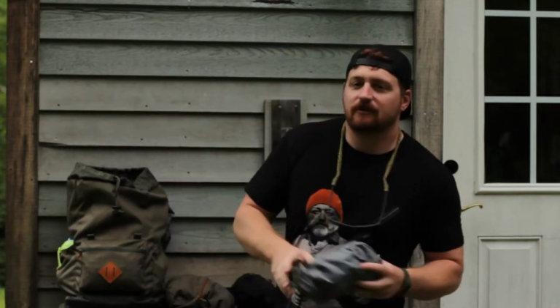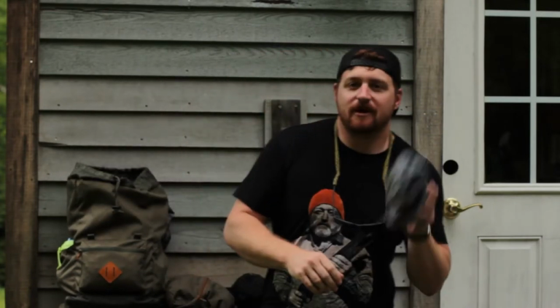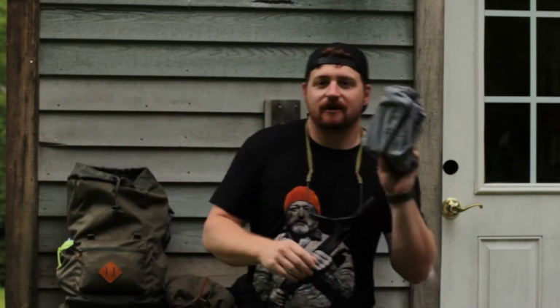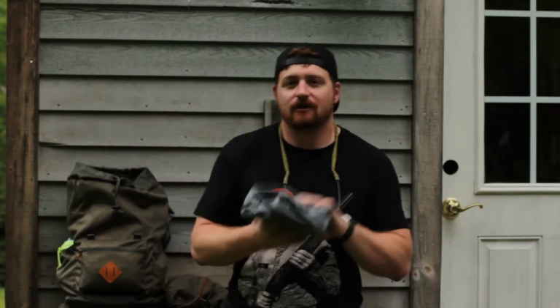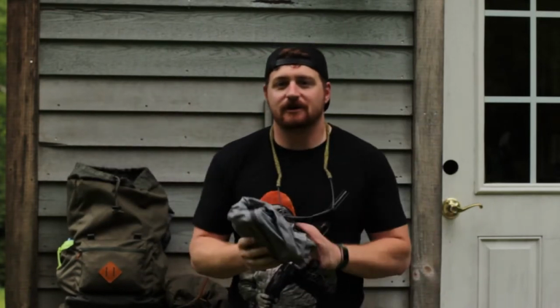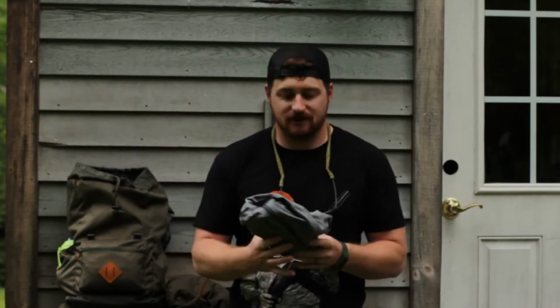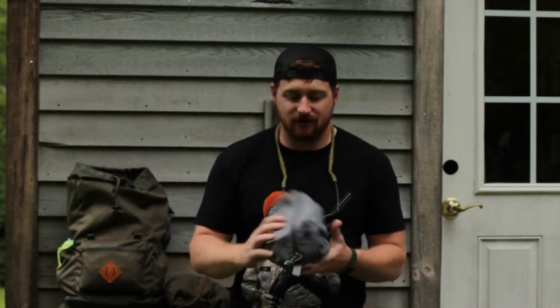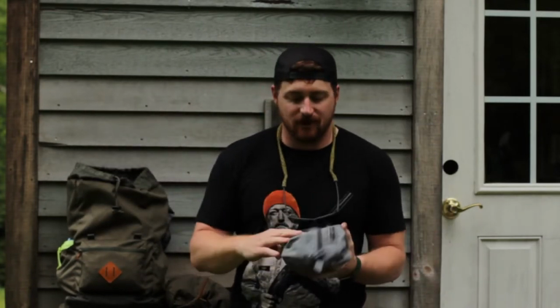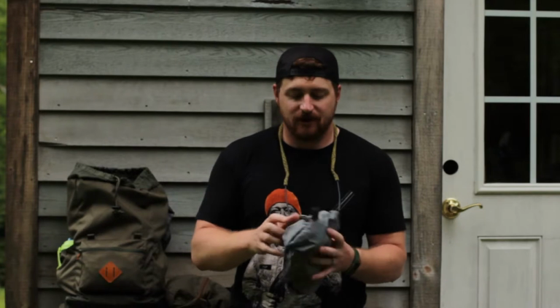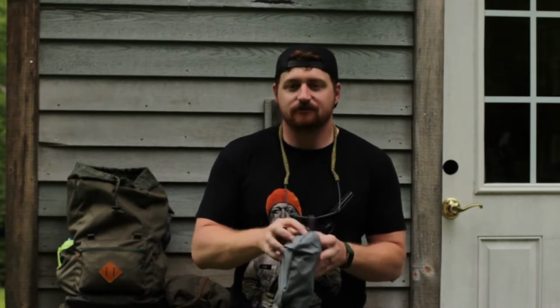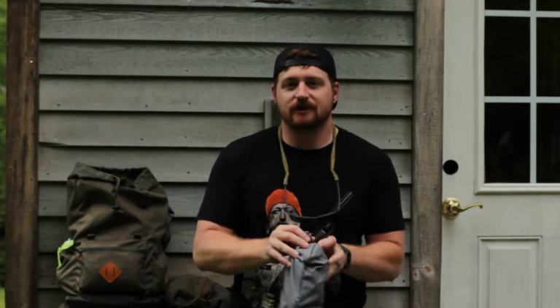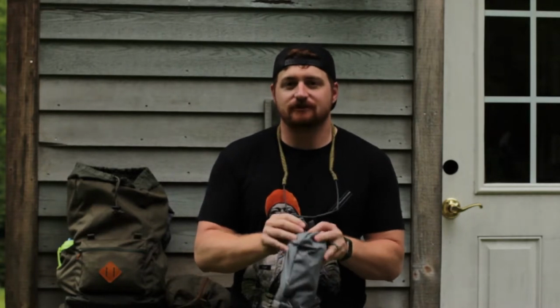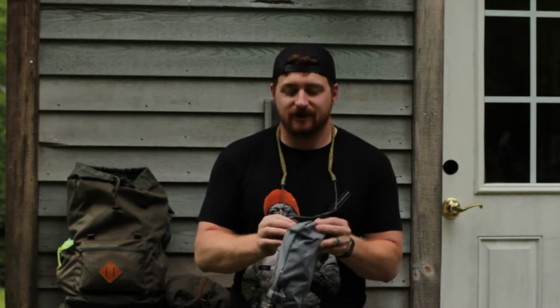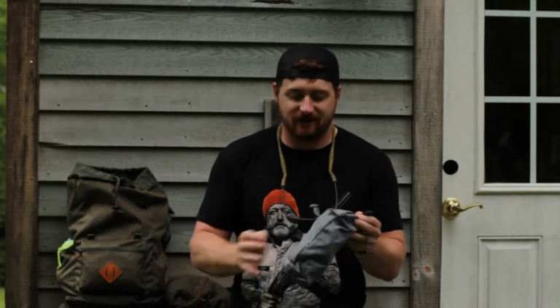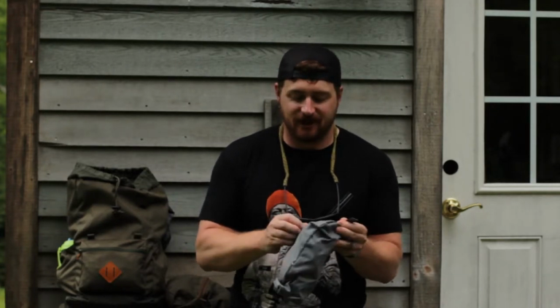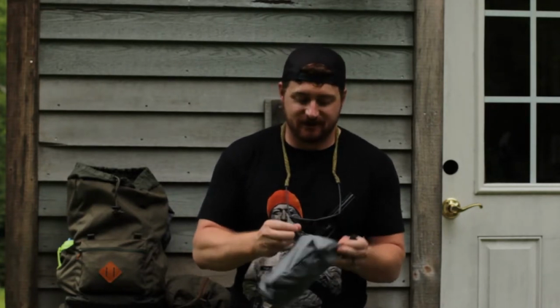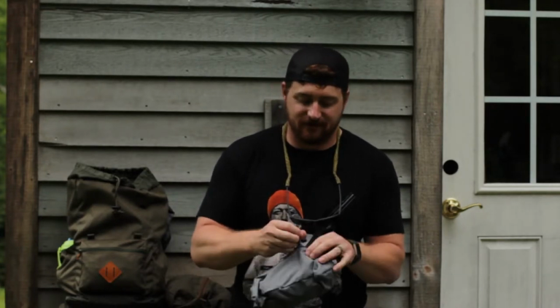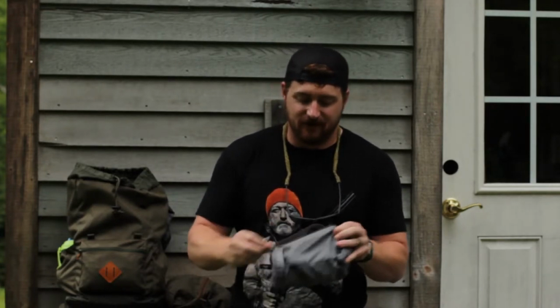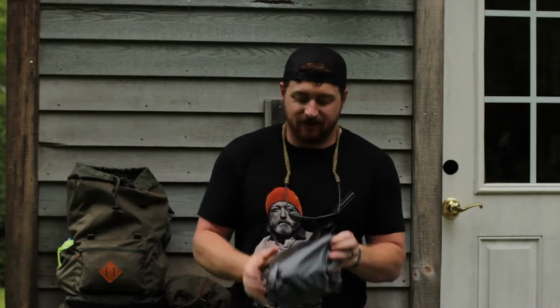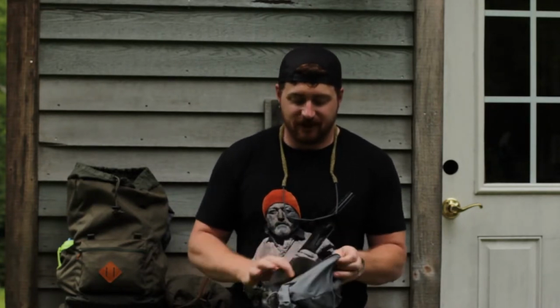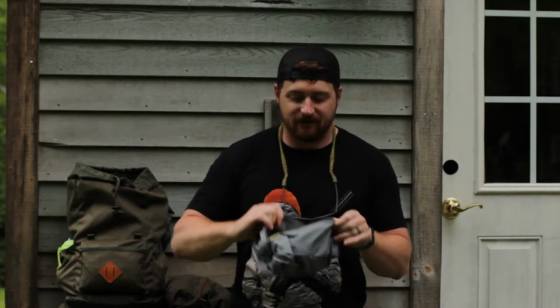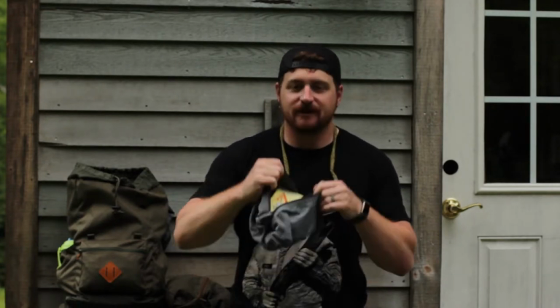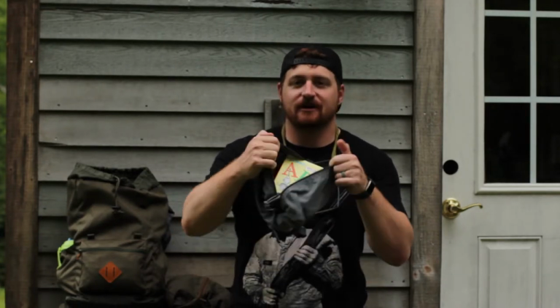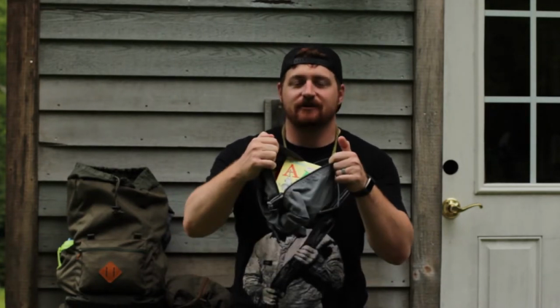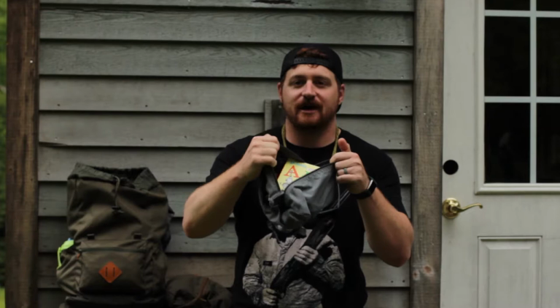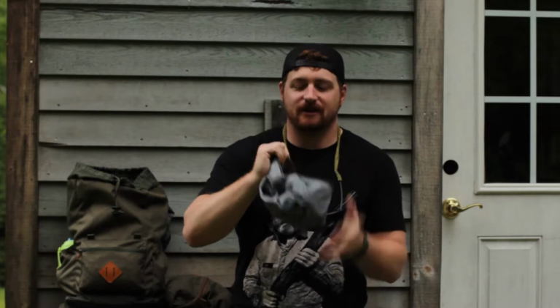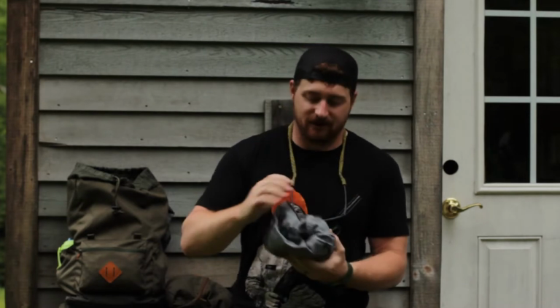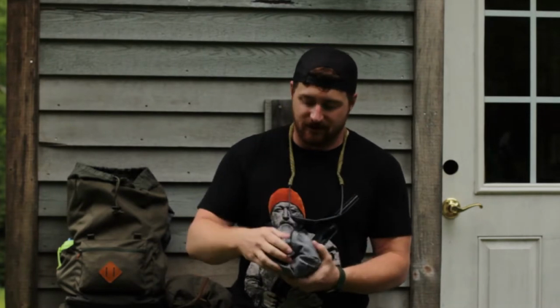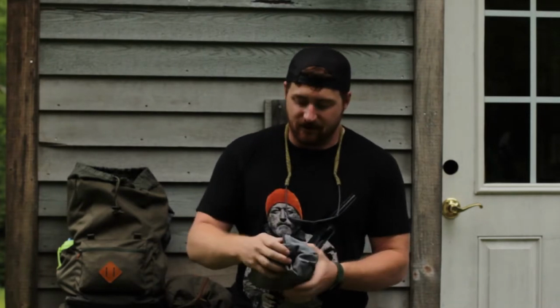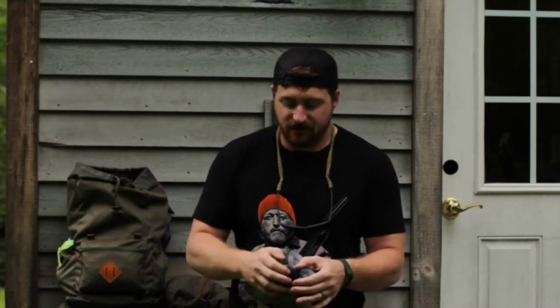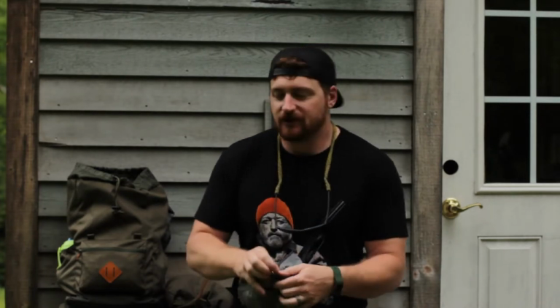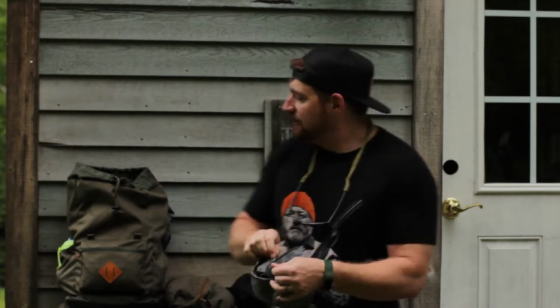The gray bag is for toys. You've got some books, some toys, all that kind of stuff. Whatever your kids' favorite toys are, you can throw that in there and you're good to go.